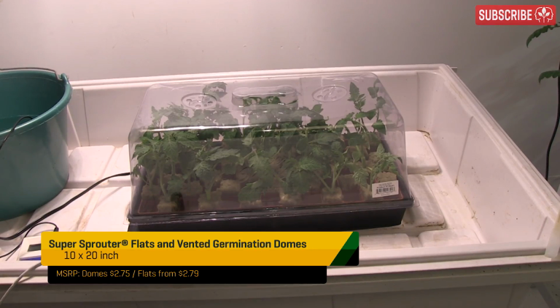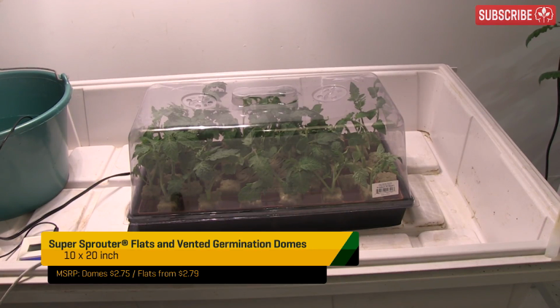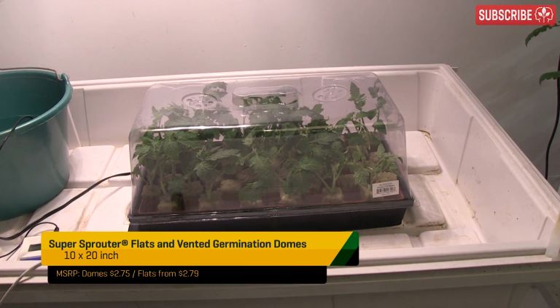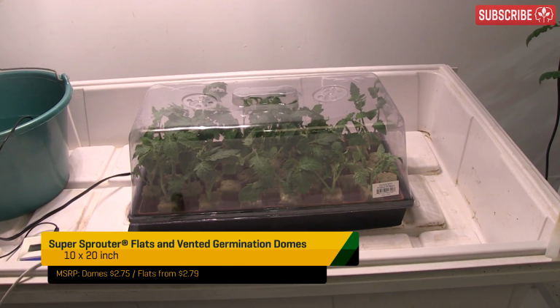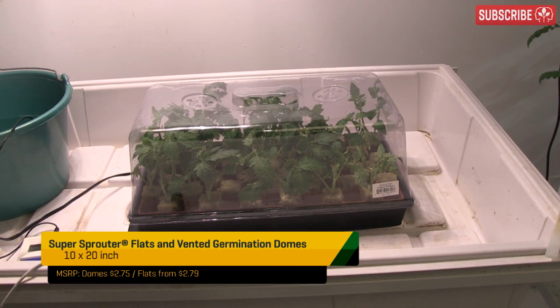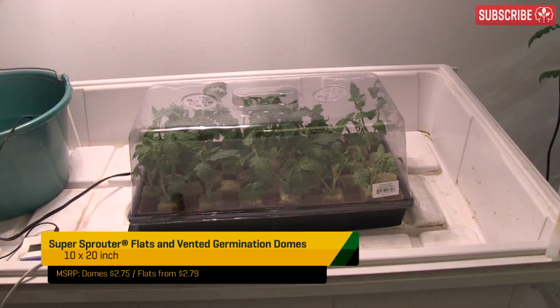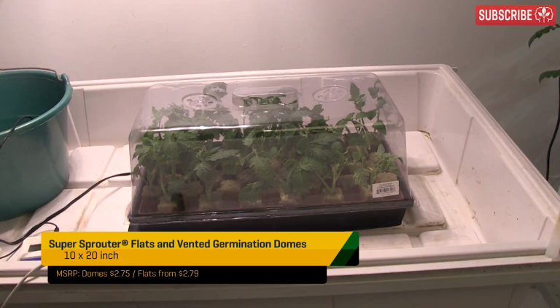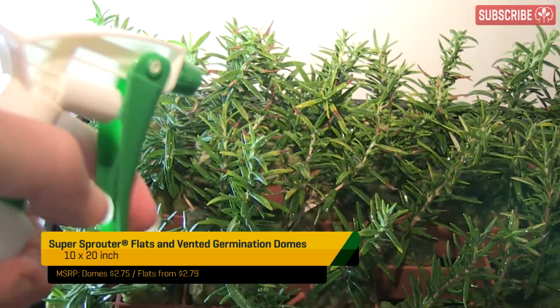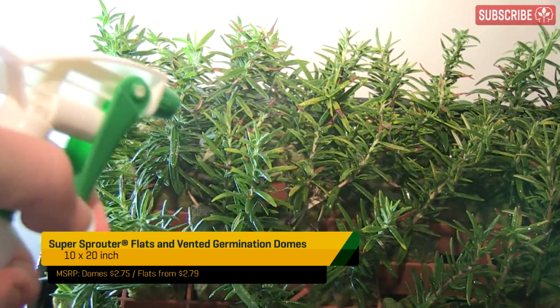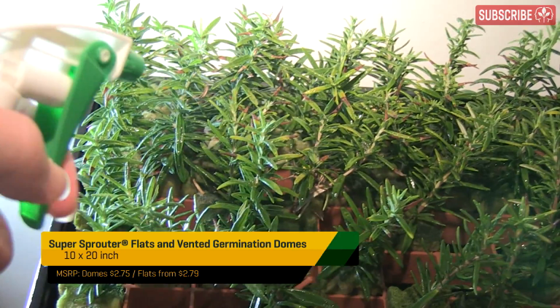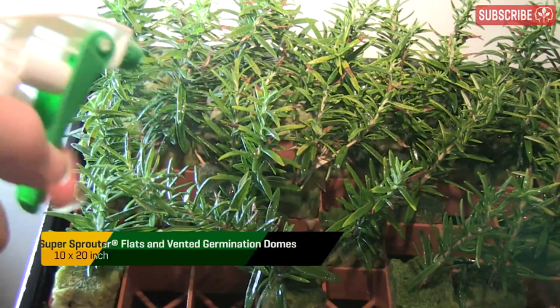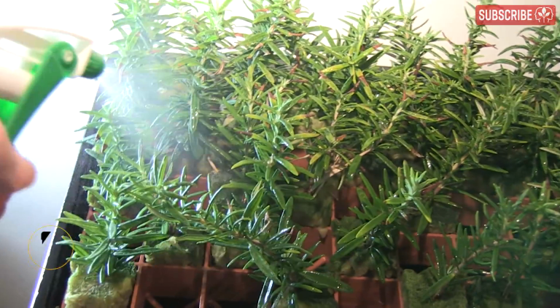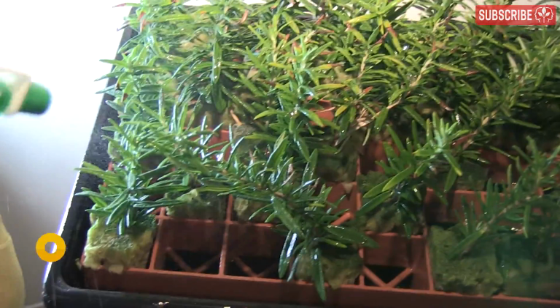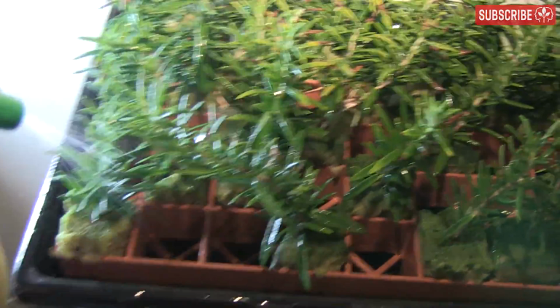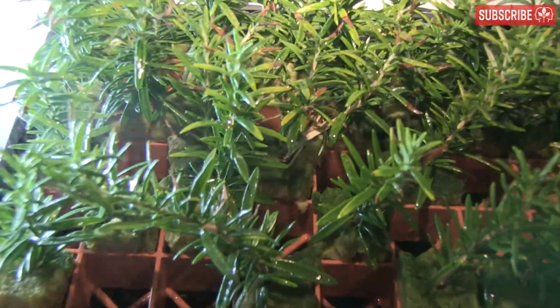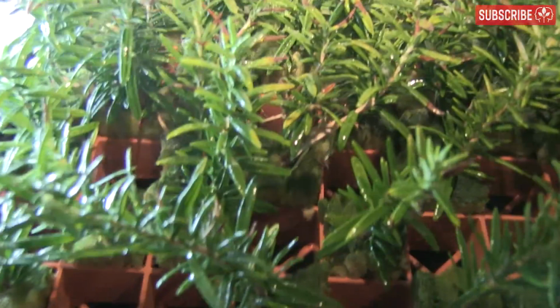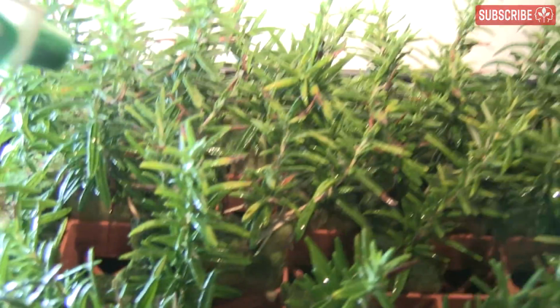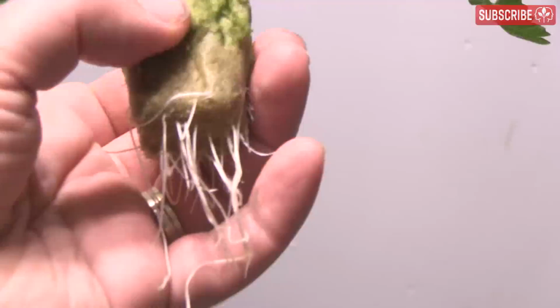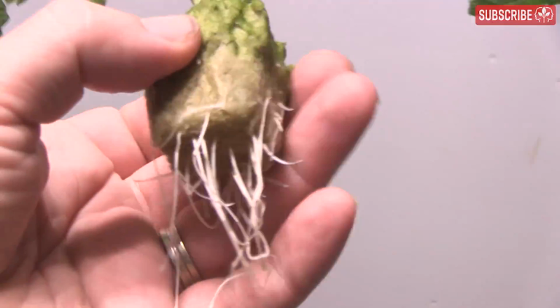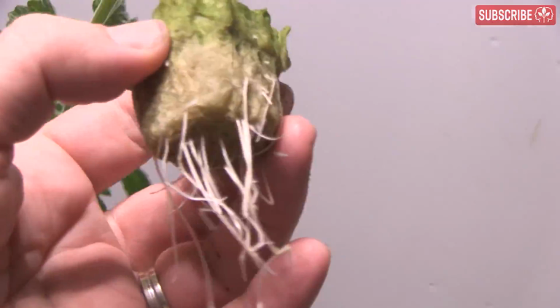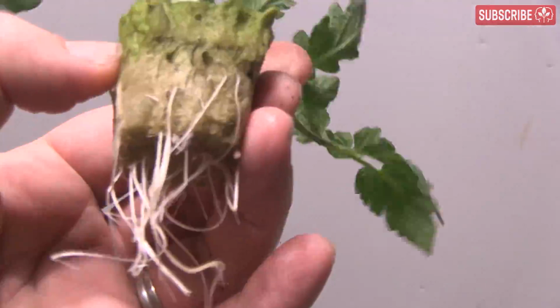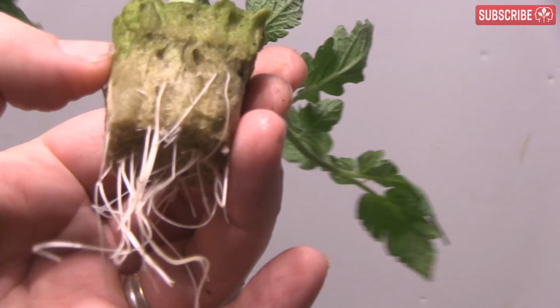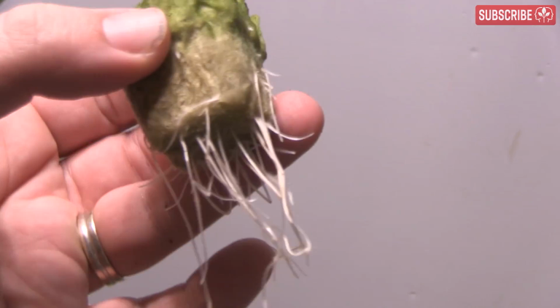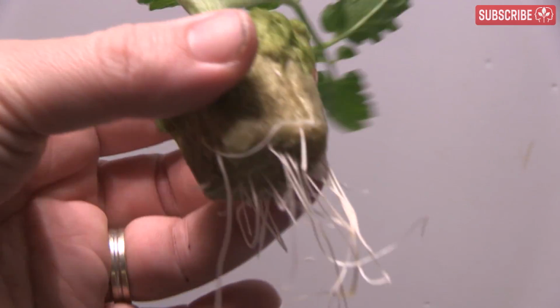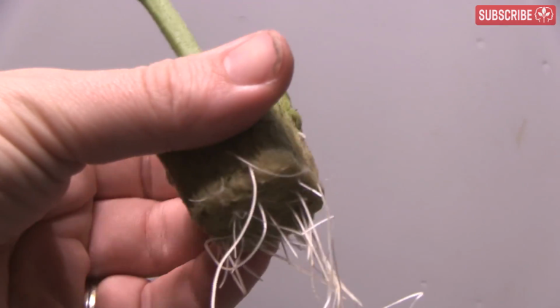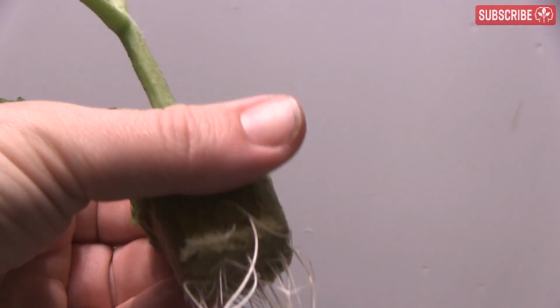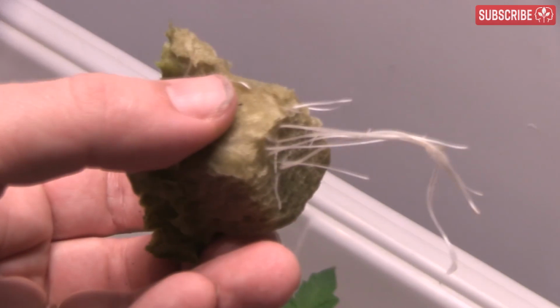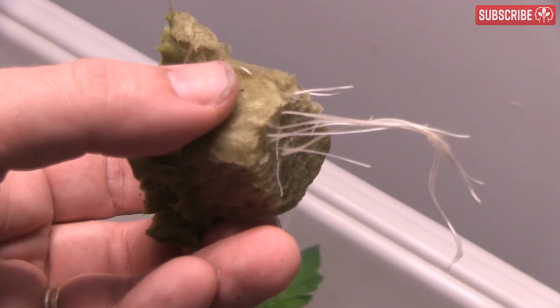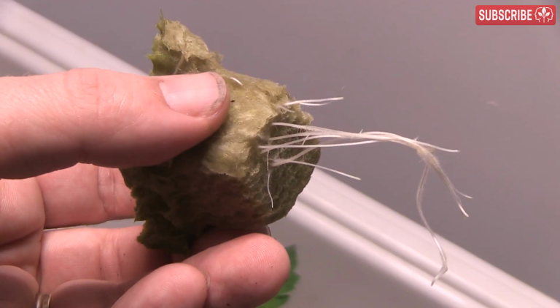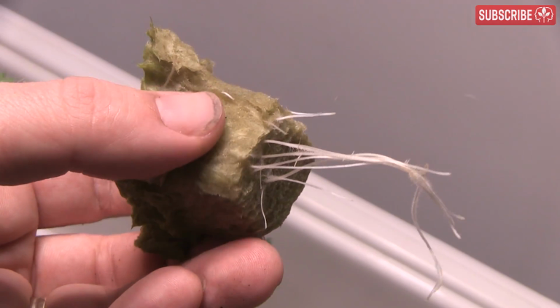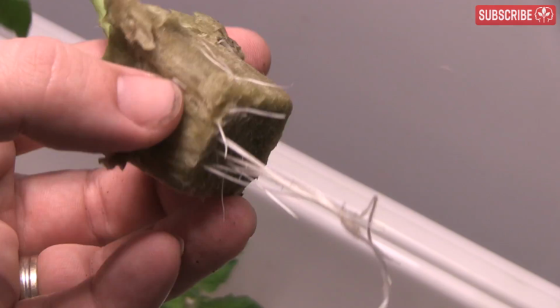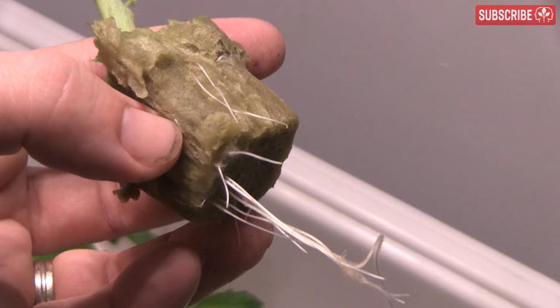Avoid too much heat — low 70s Fahrenheit, or low 20s Celsius. Rooting times can be anything from four days to four months depending on your species. Normally you're looking at a week or so, and once you see a bunch of roots poking out of the cube, you're ready to transplant.